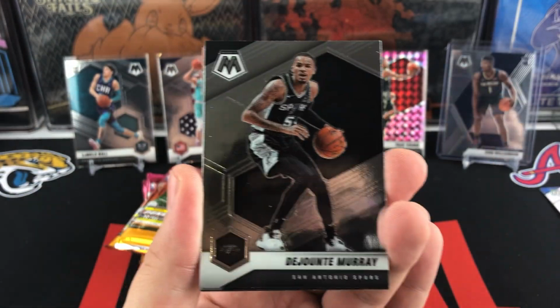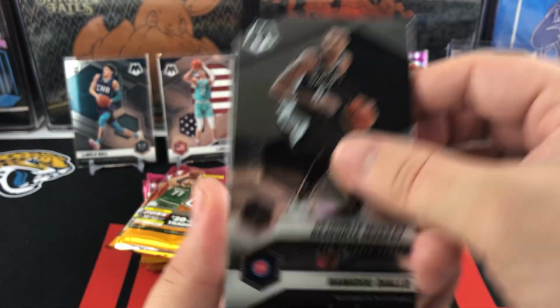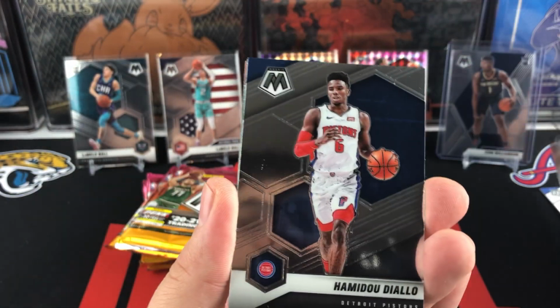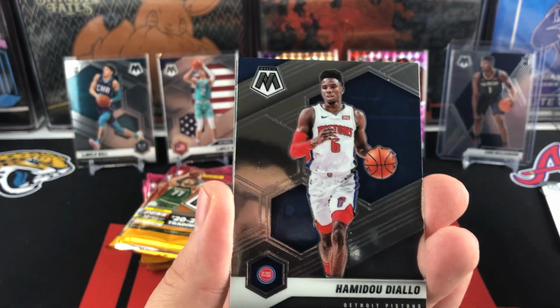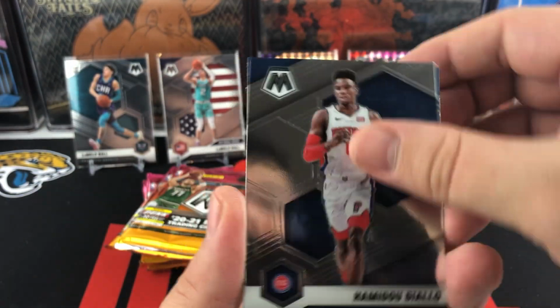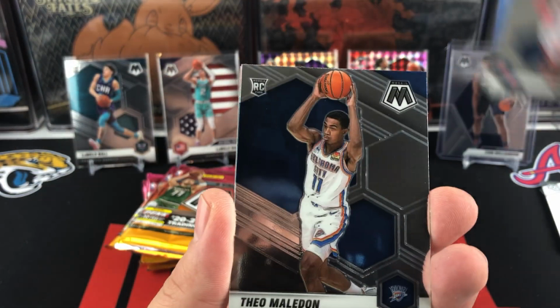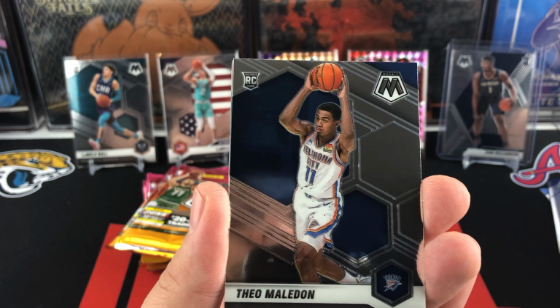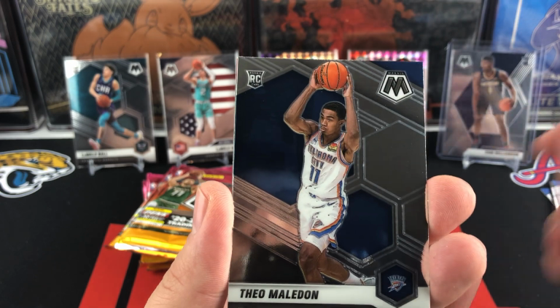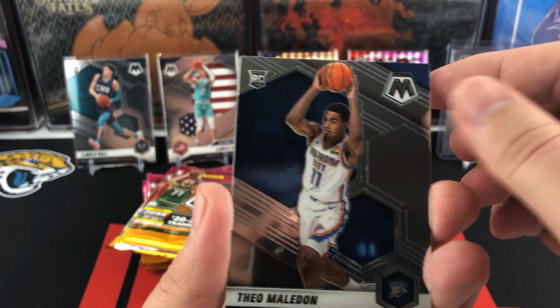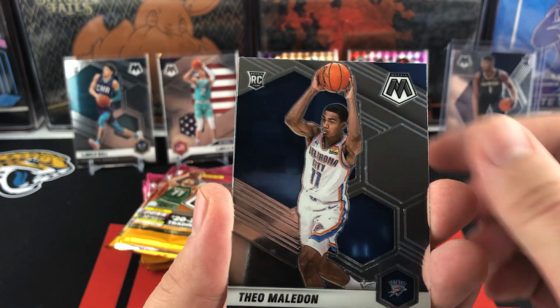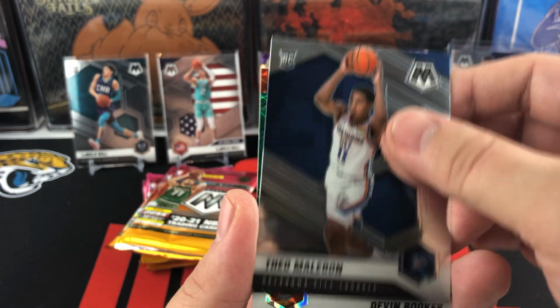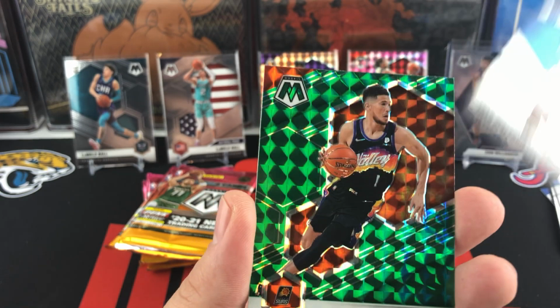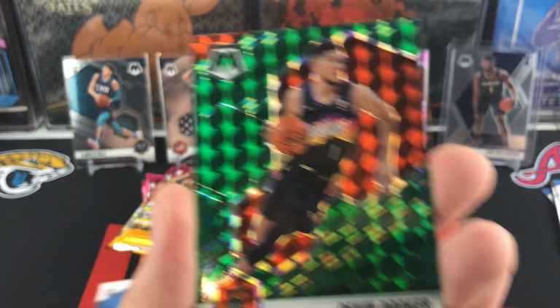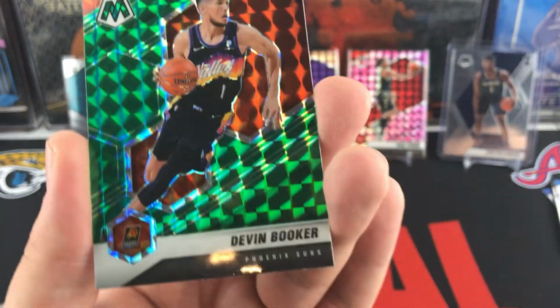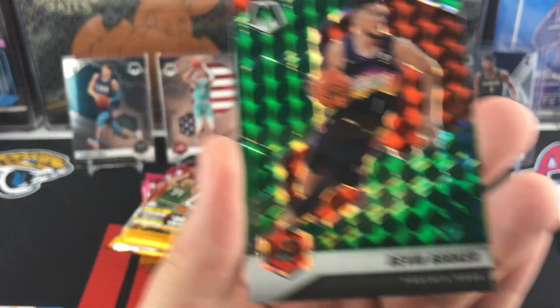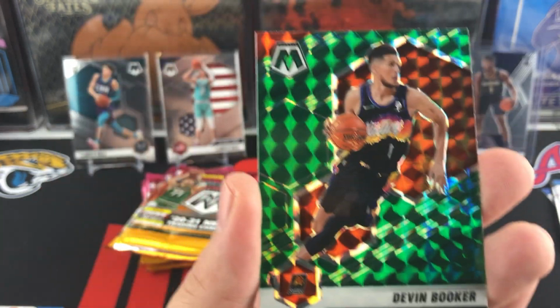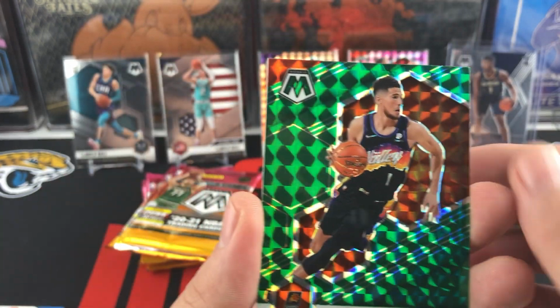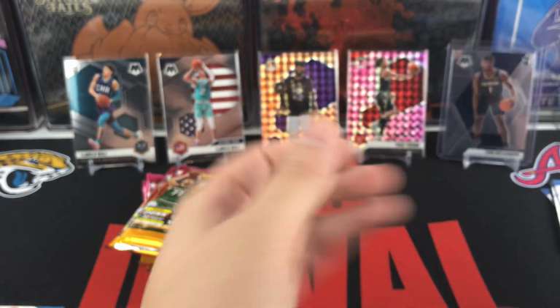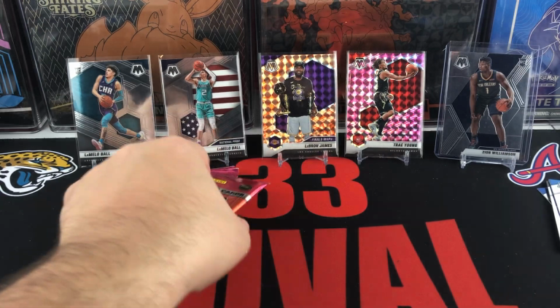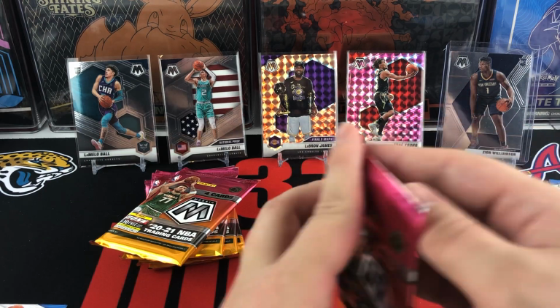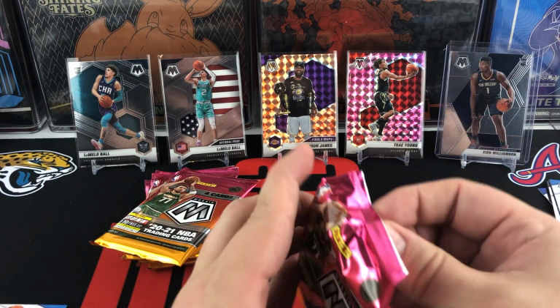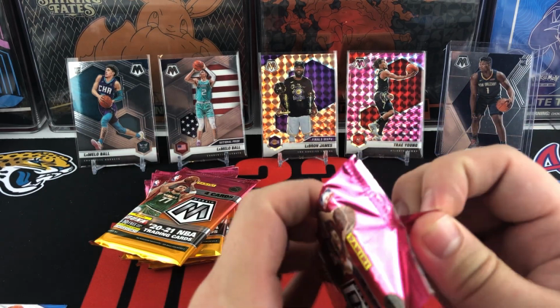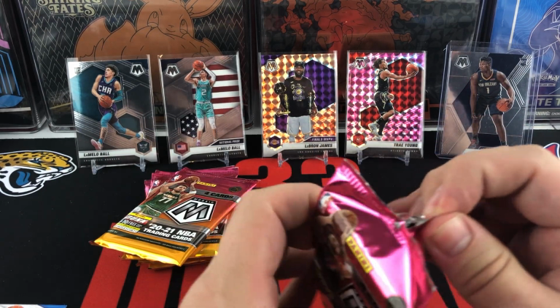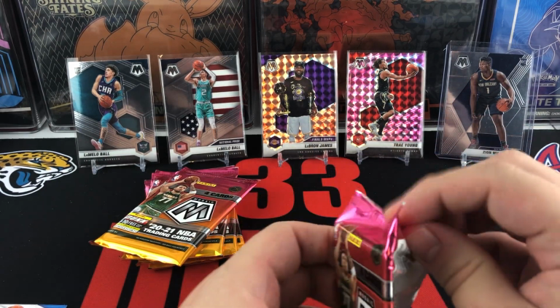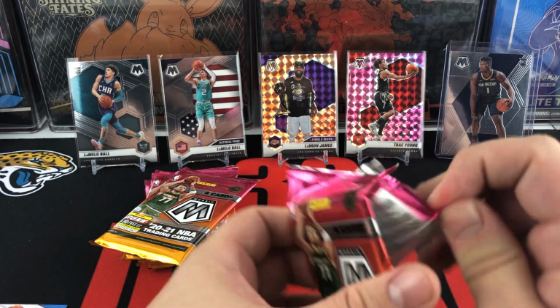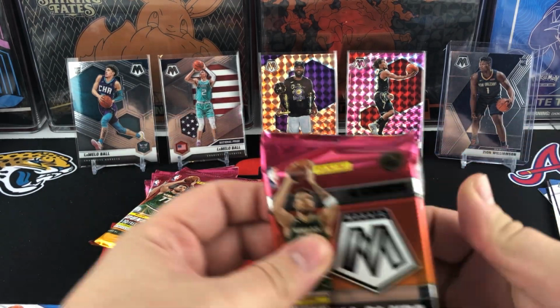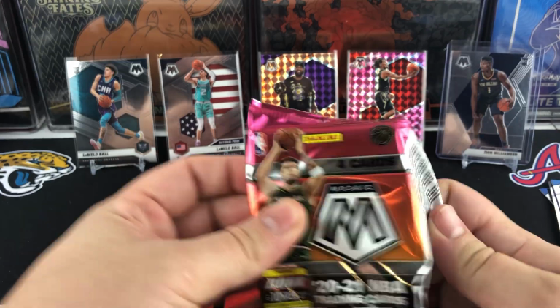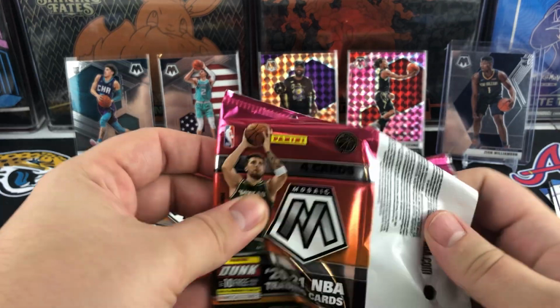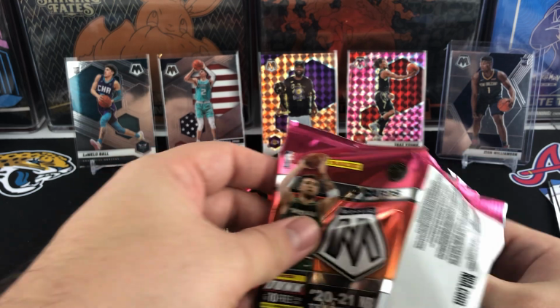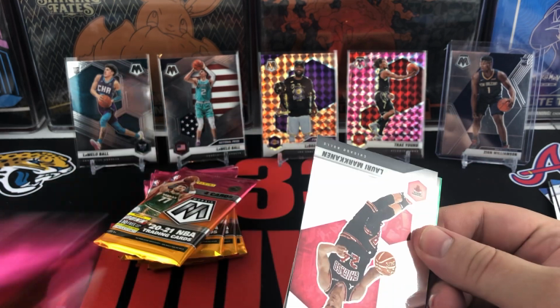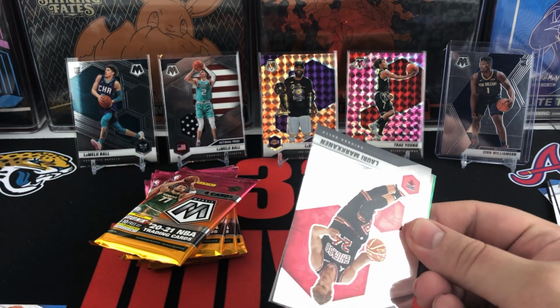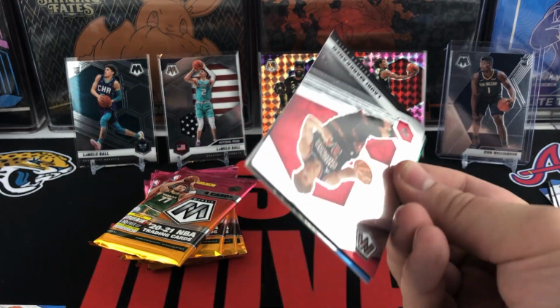Jamal Murray, Diallo, Theo Maldon is going to be our rookie — and that's a true rookie. And Devin Booker is going to be our green. So we have two of our four Mosaic Prisms, and they've both been green so far.